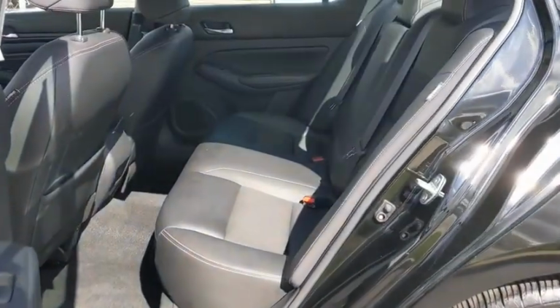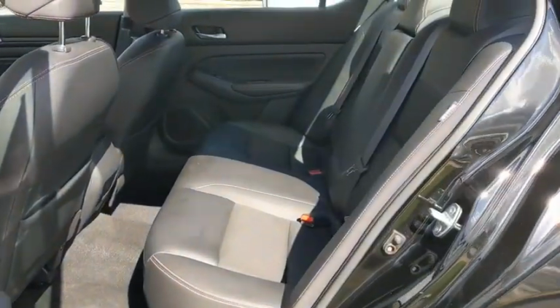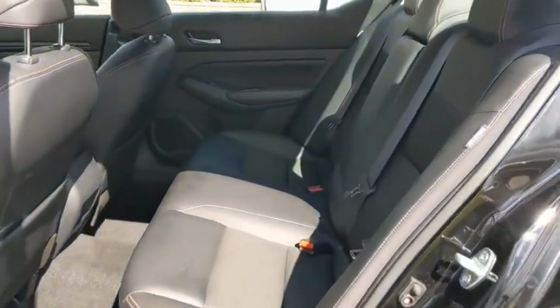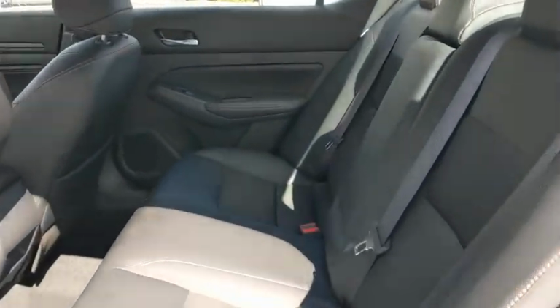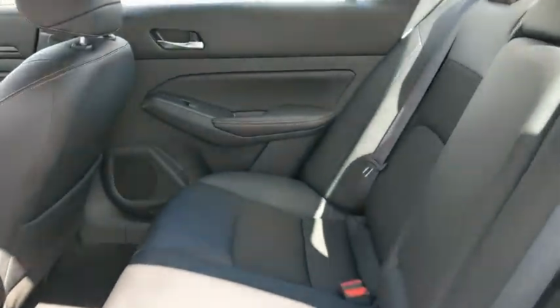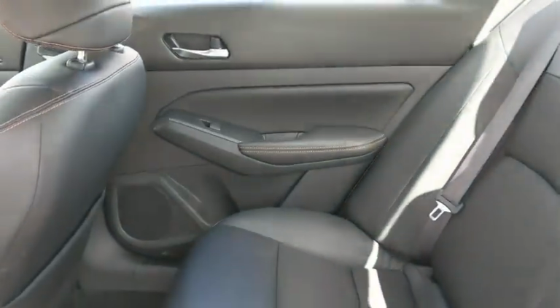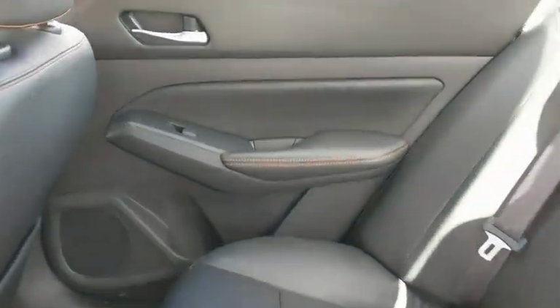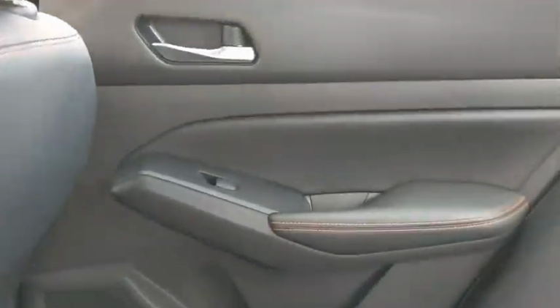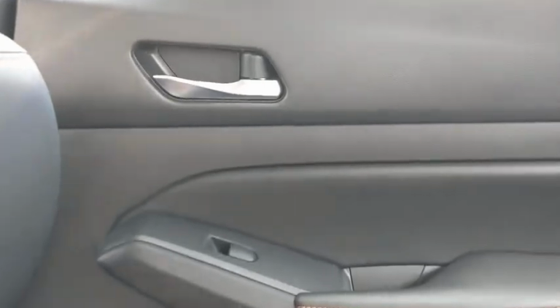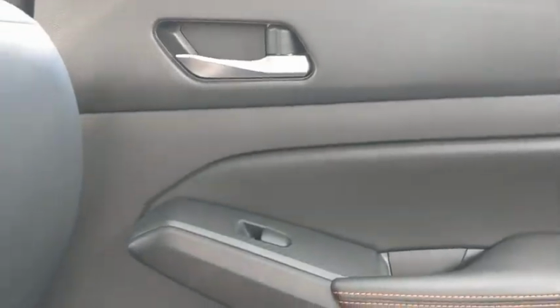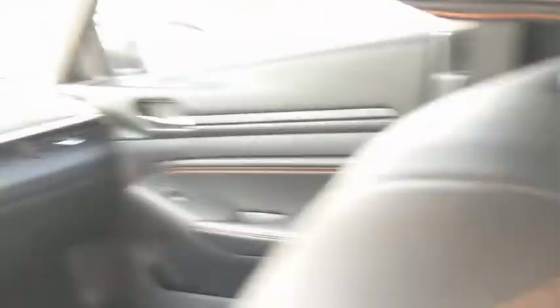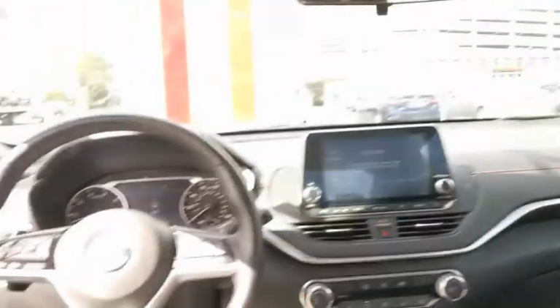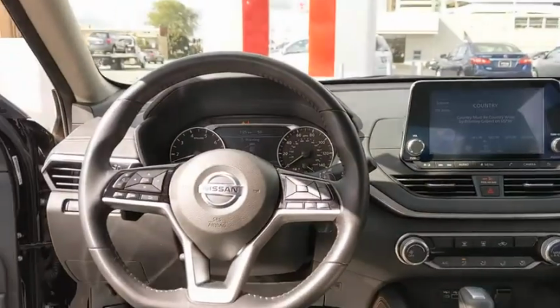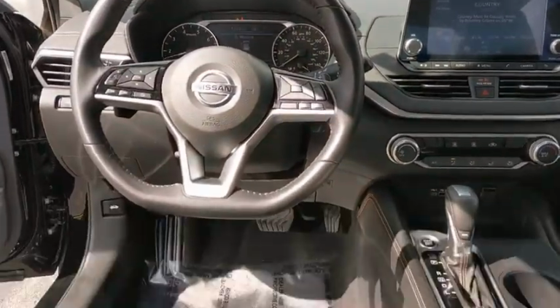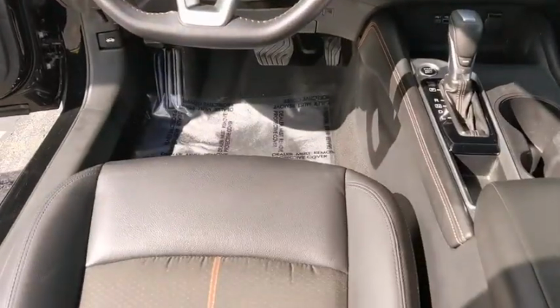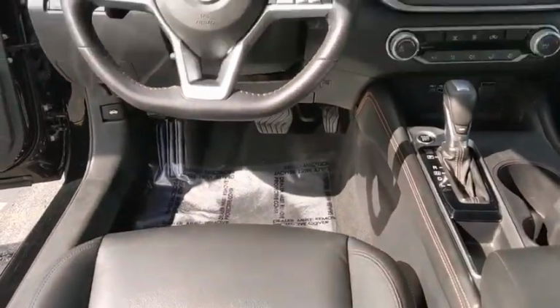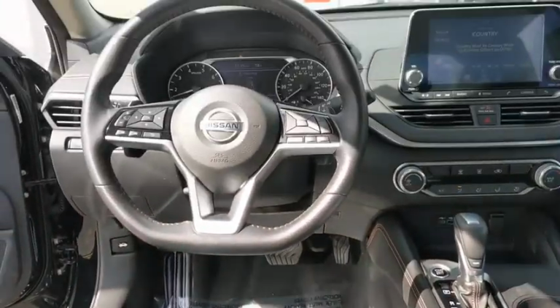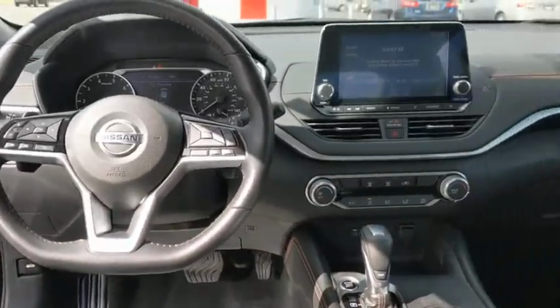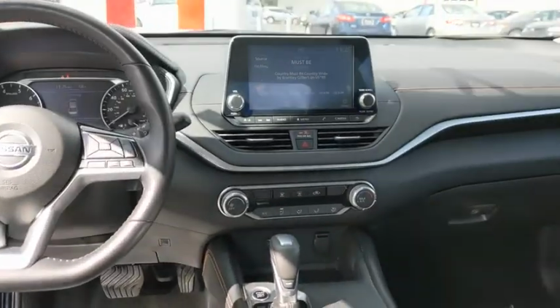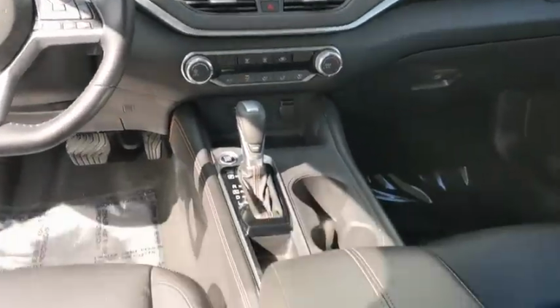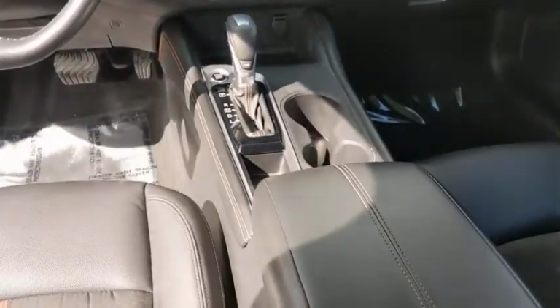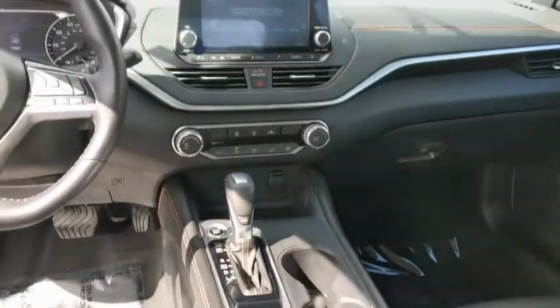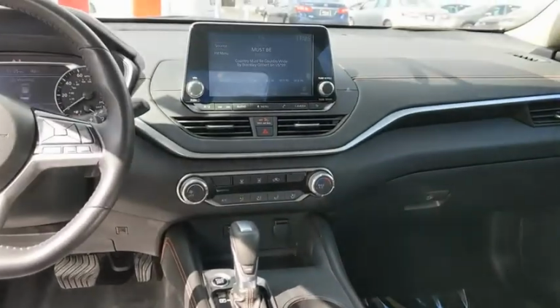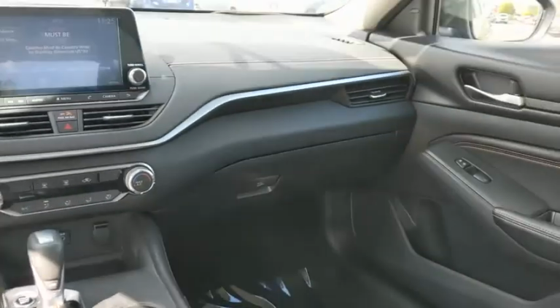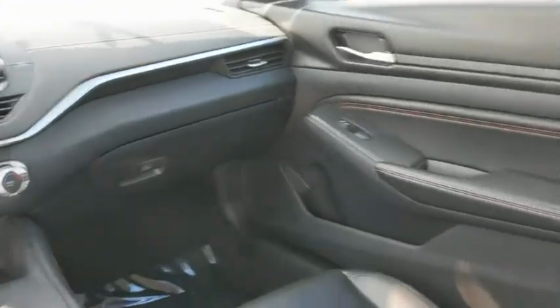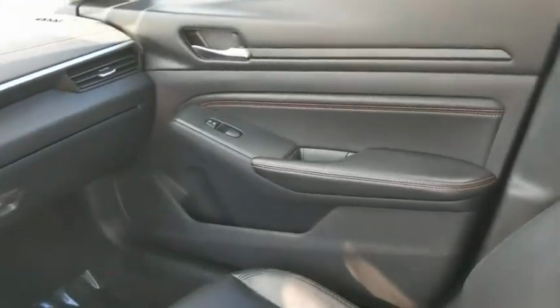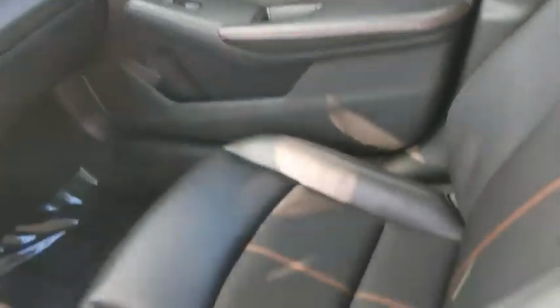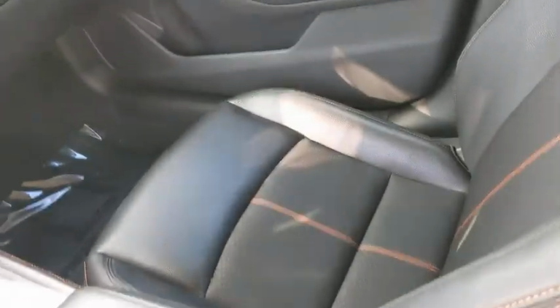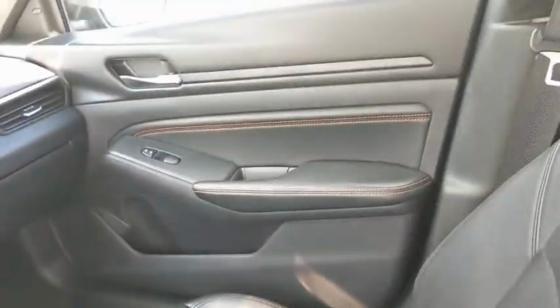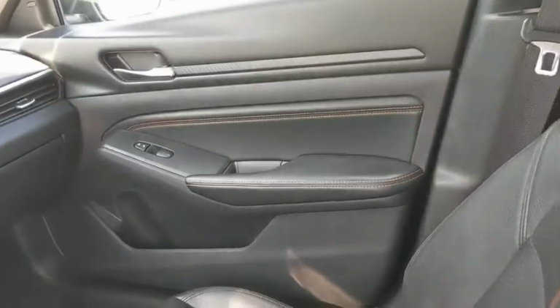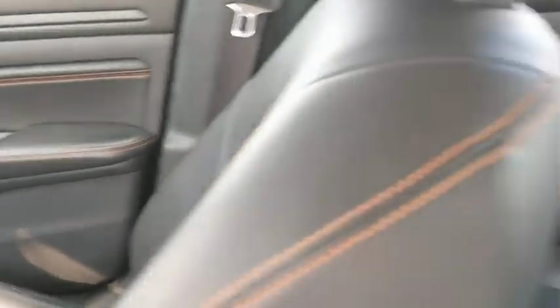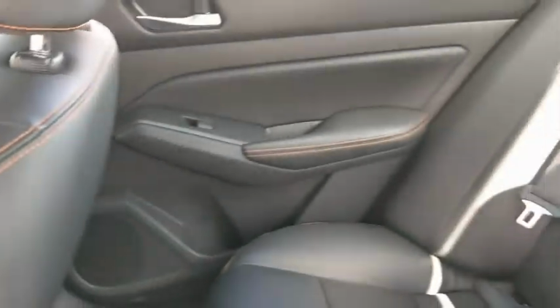Leather-wrapped steering wheel, adjustable steering wheel, power steering, cruise control, keyless start, aluminum wheels, four-wheel disc brakes, rear defrost, front wheel drive, AM/FM stereo radio, and trip computer.